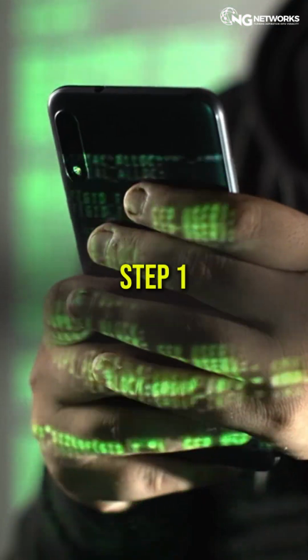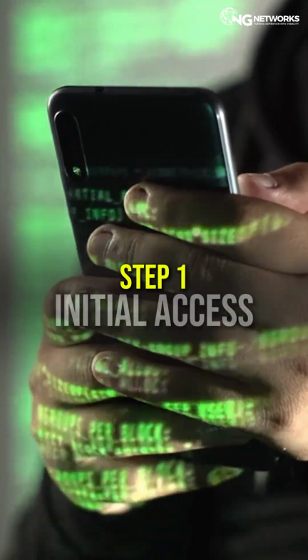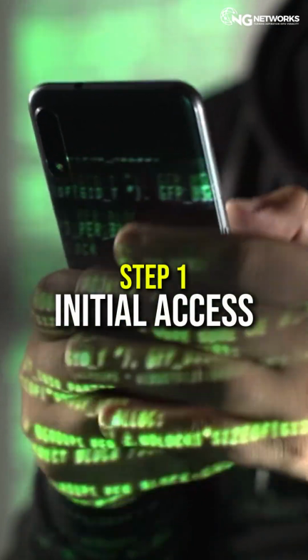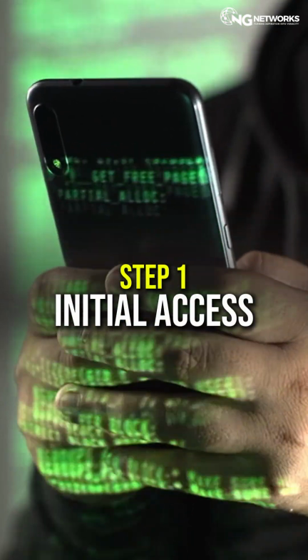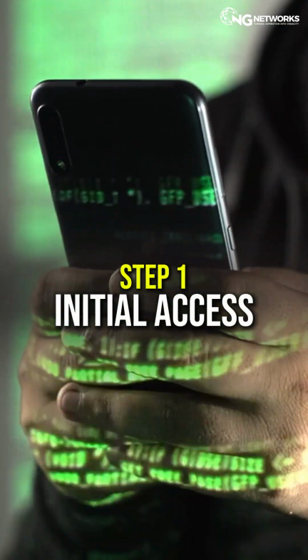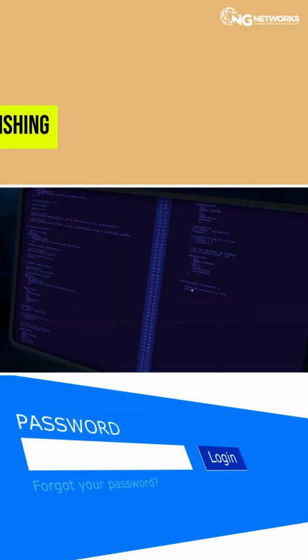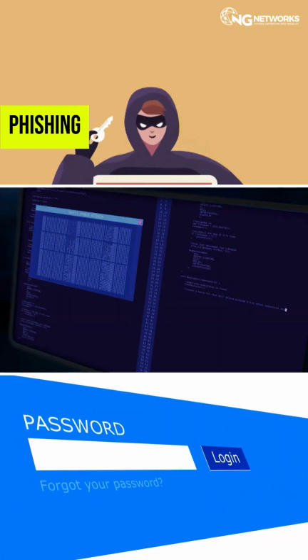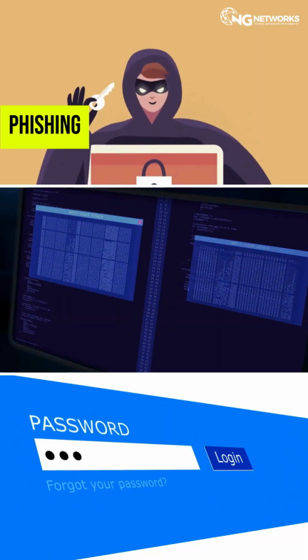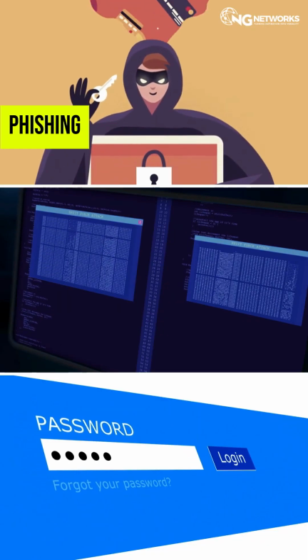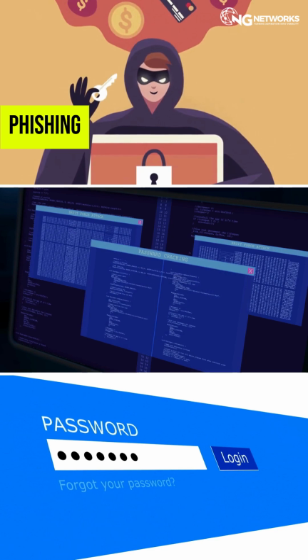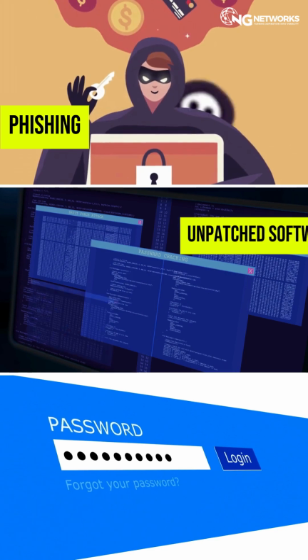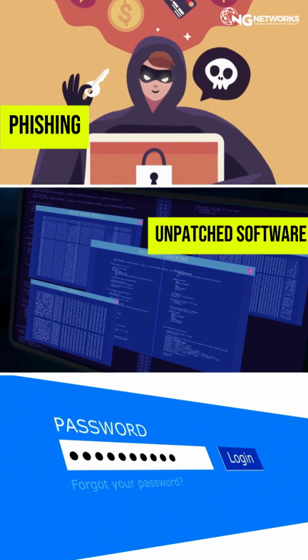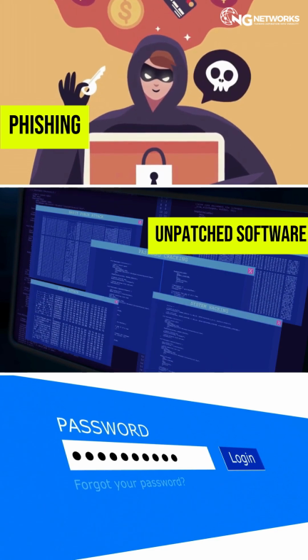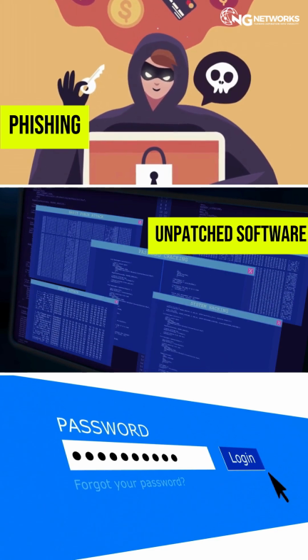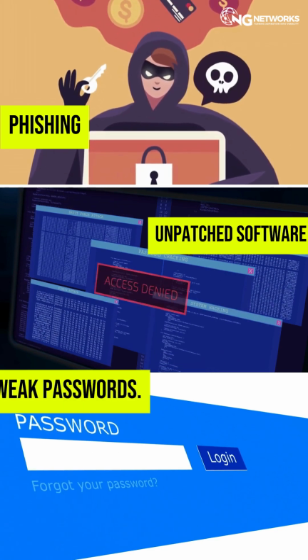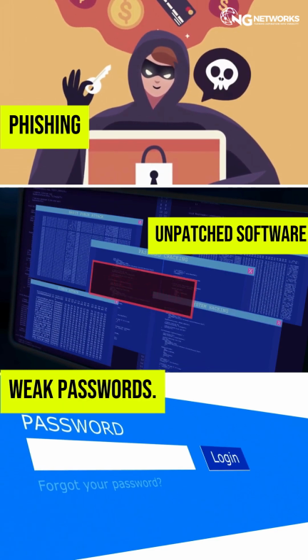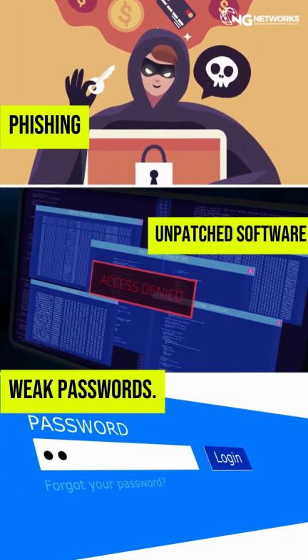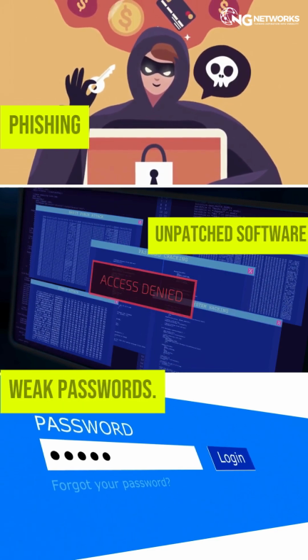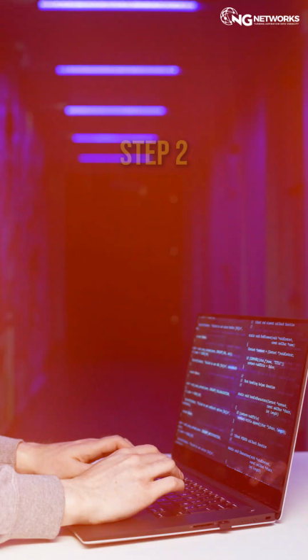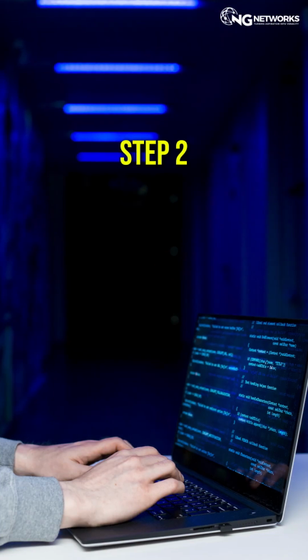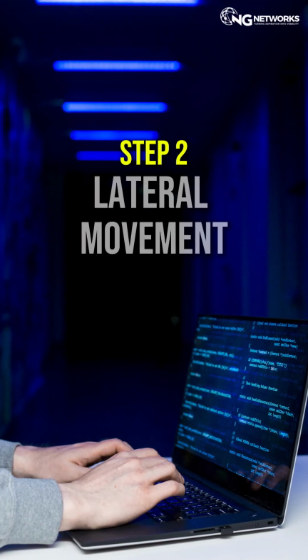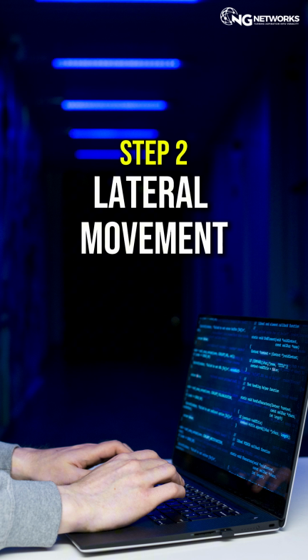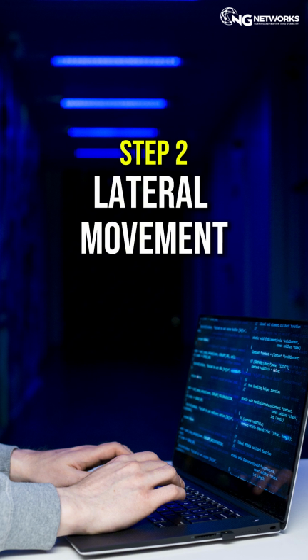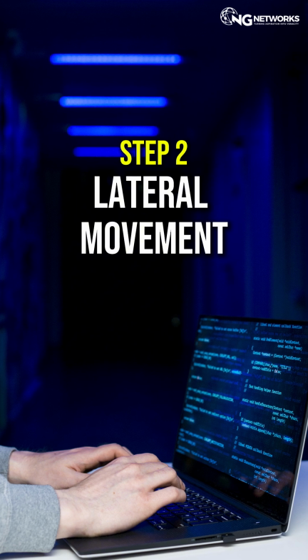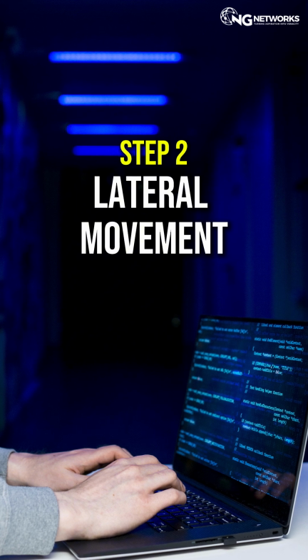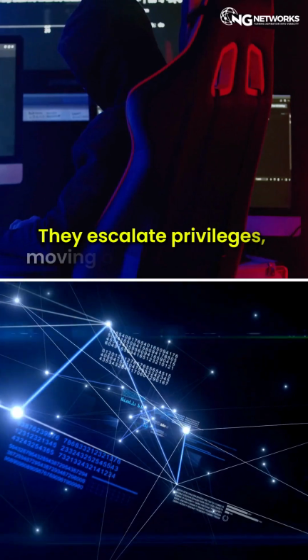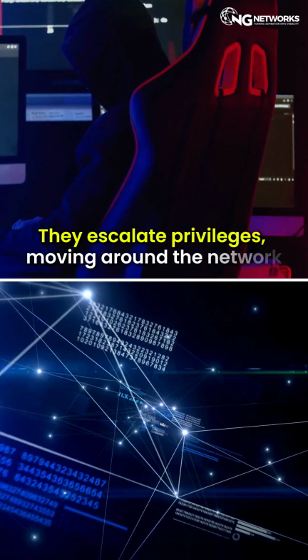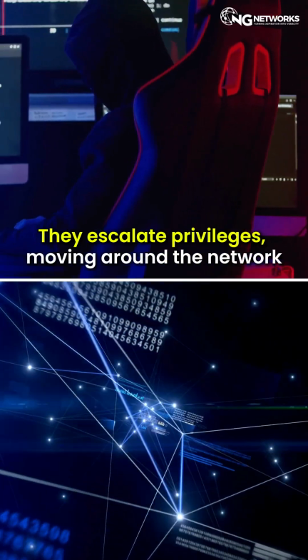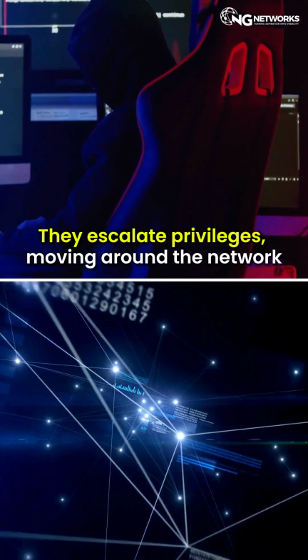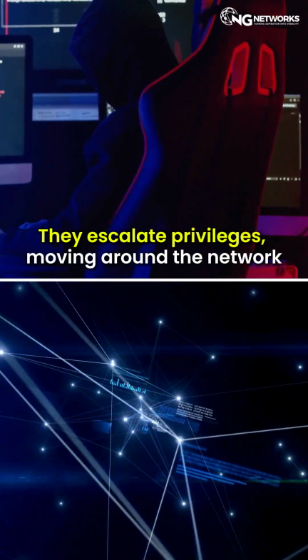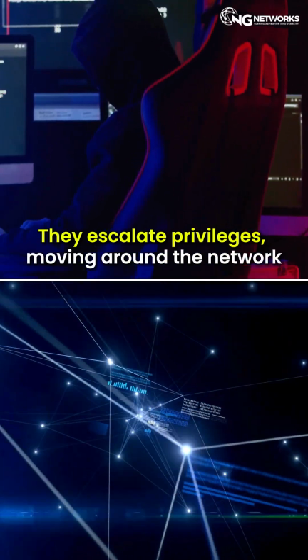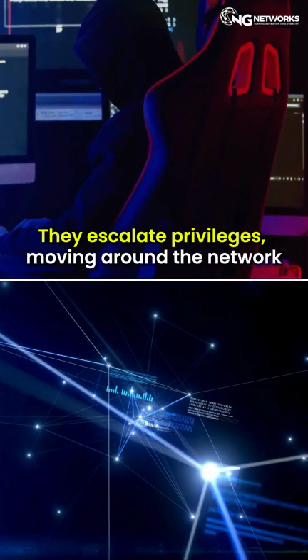Step 1: Initial access. A hacker gets in through phishing, unpatched software, or weak passwords. Step 2: Lateral movement. They escalate privileges, moving around the network.